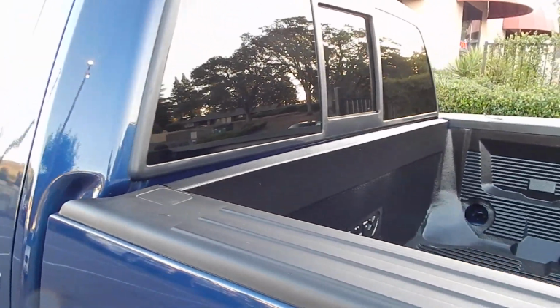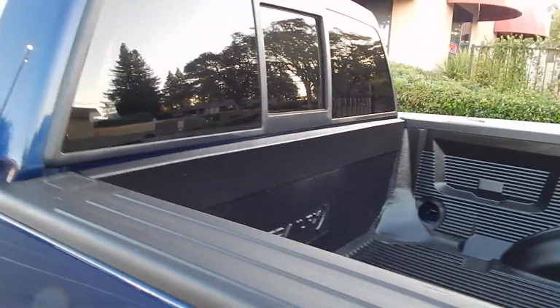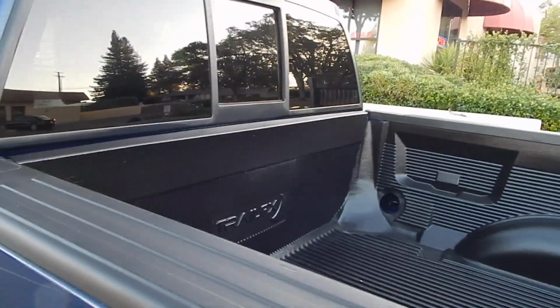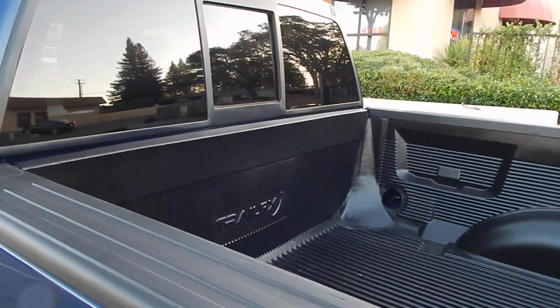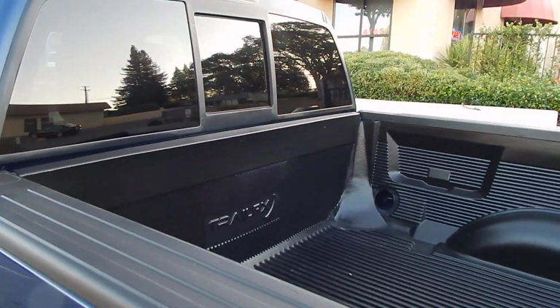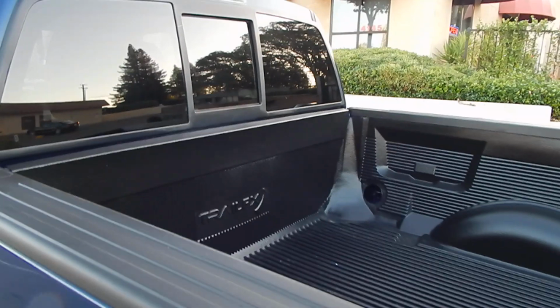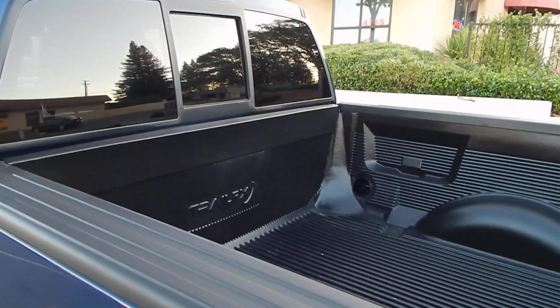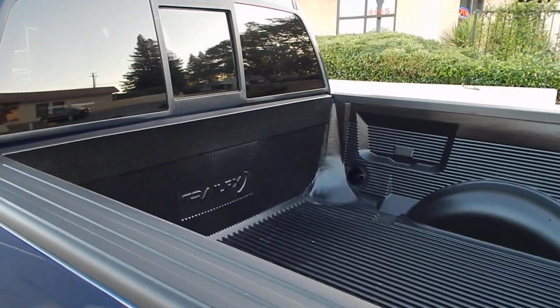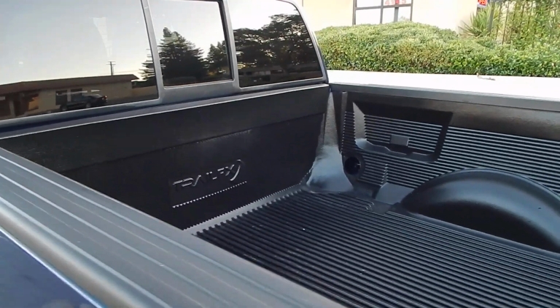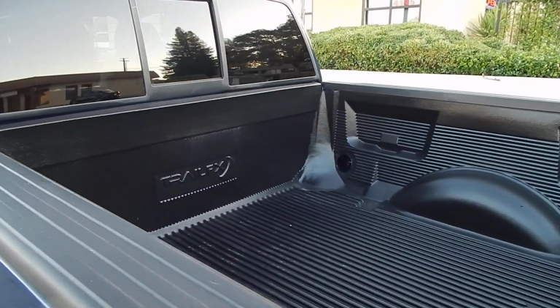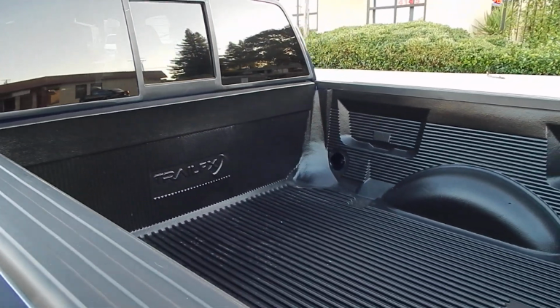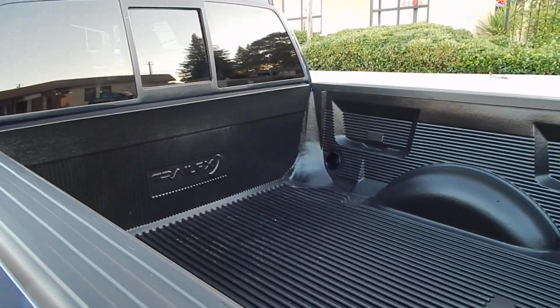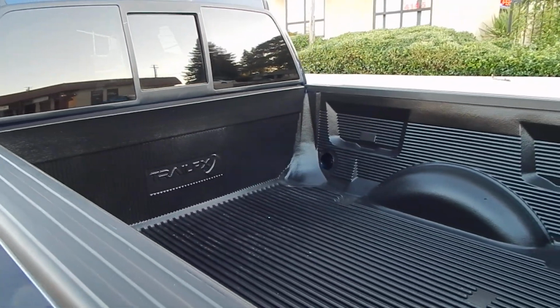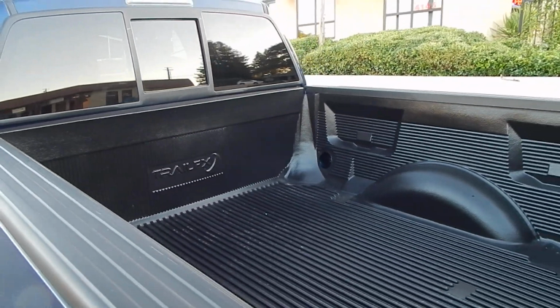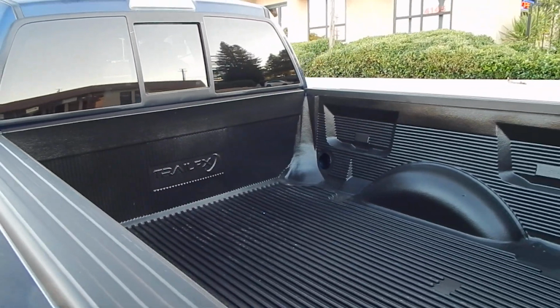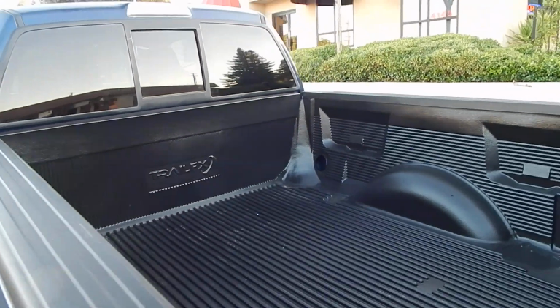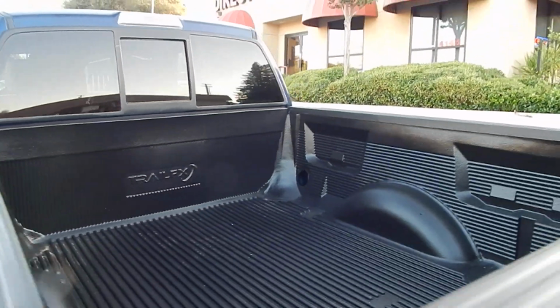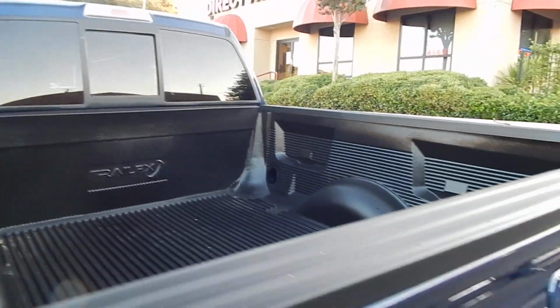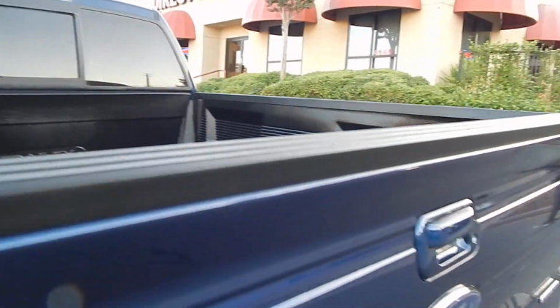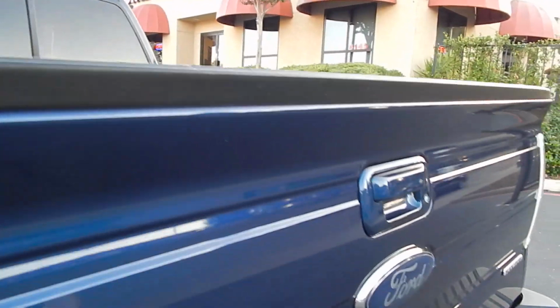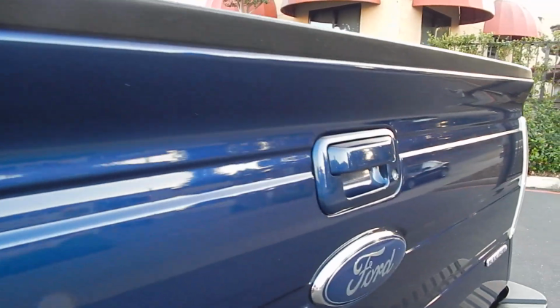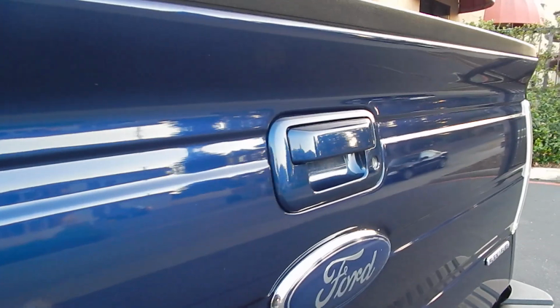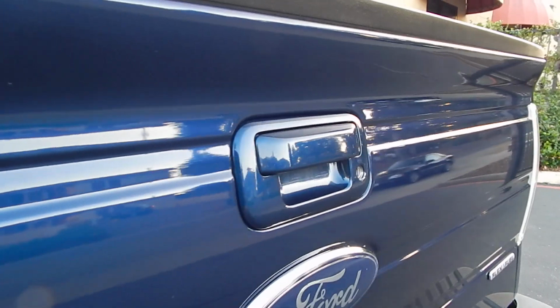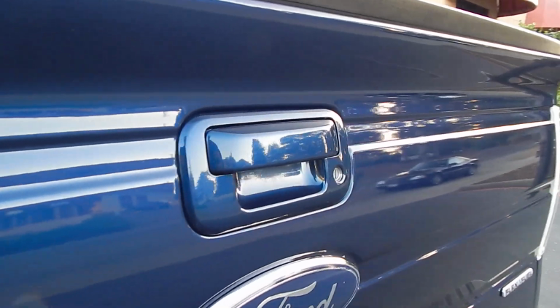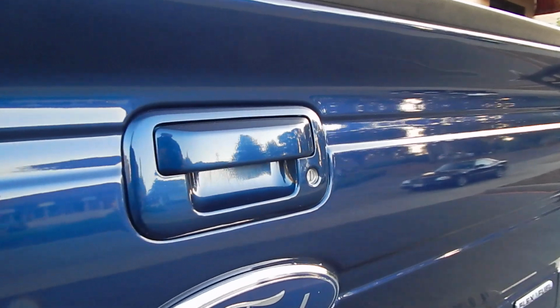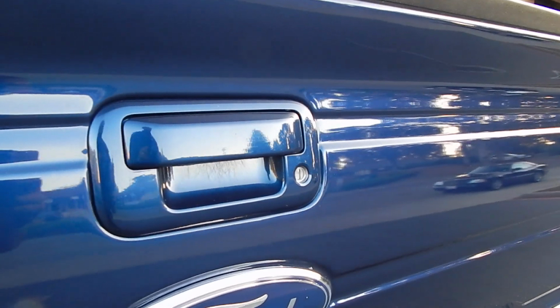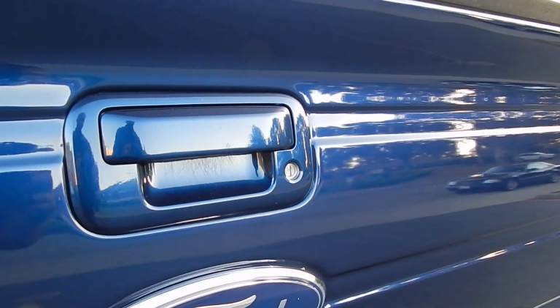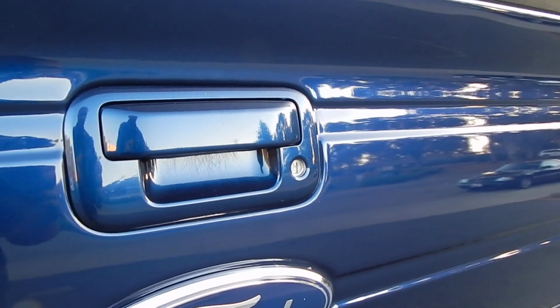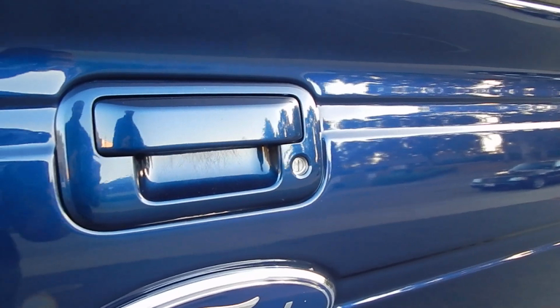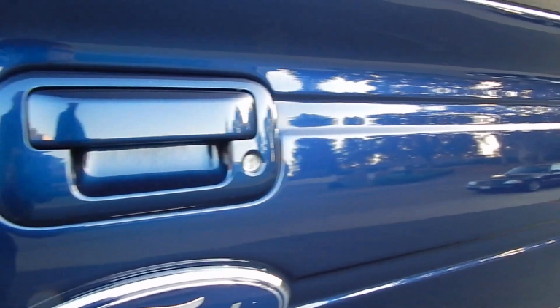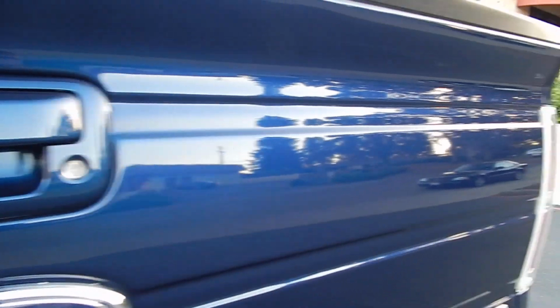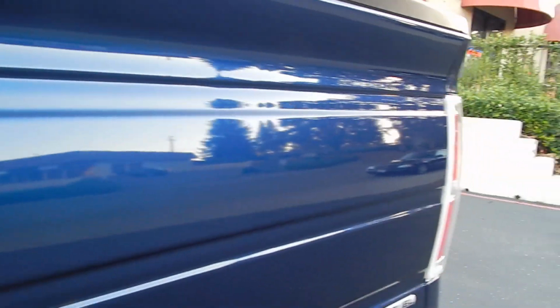The vehicle is equipped with a bedliner and the bed is in gorgeous condition. You also have a lockable tailgate, which I love.